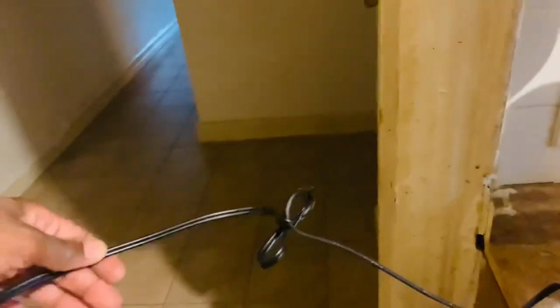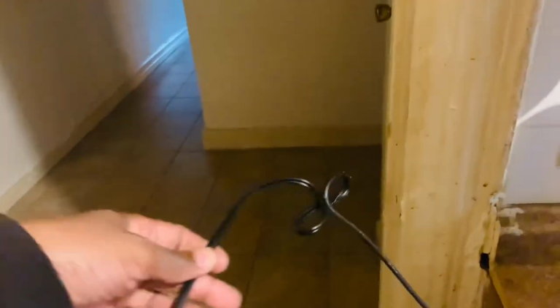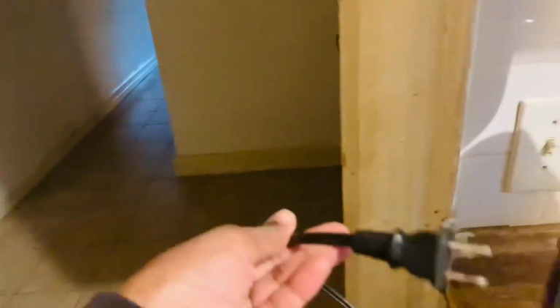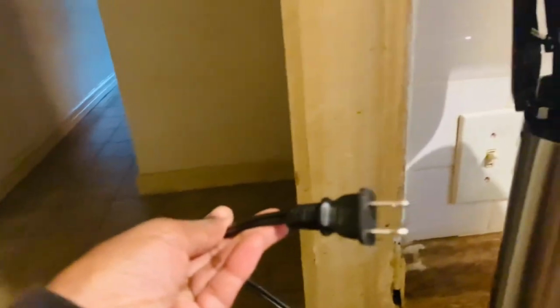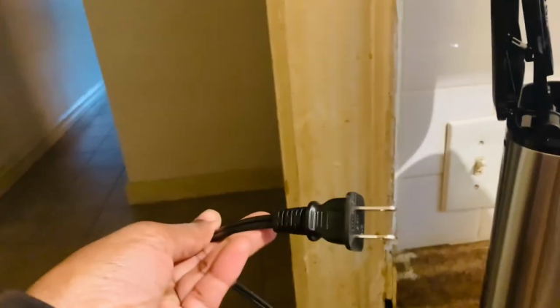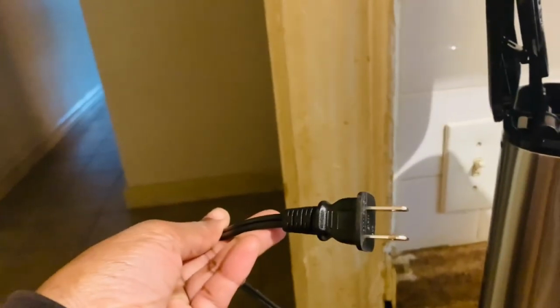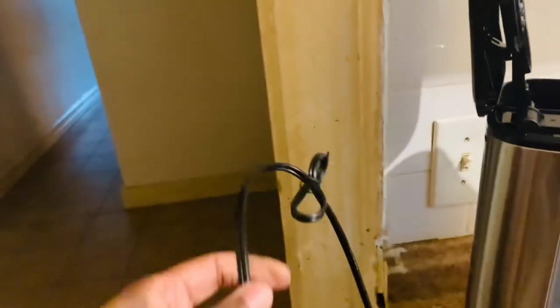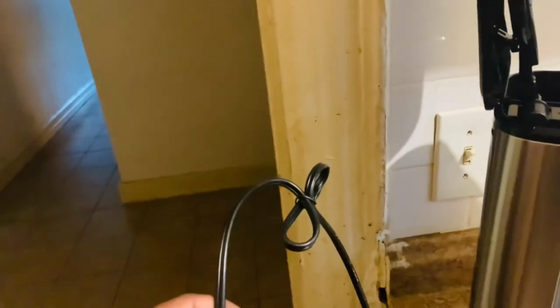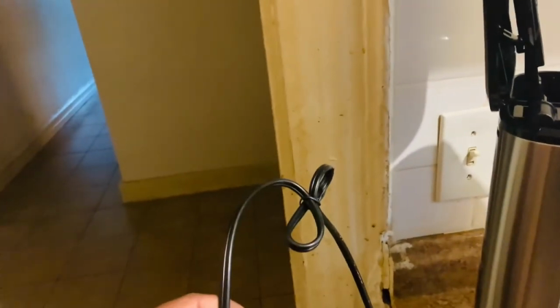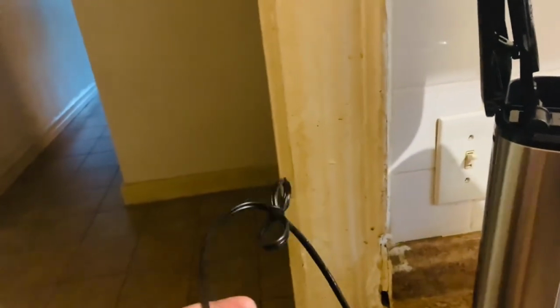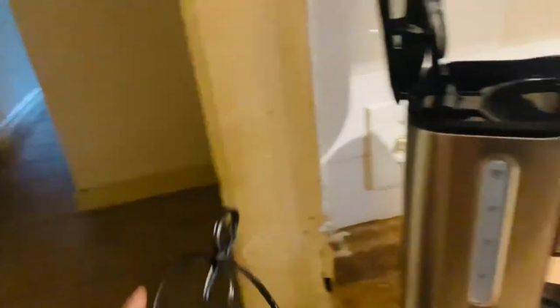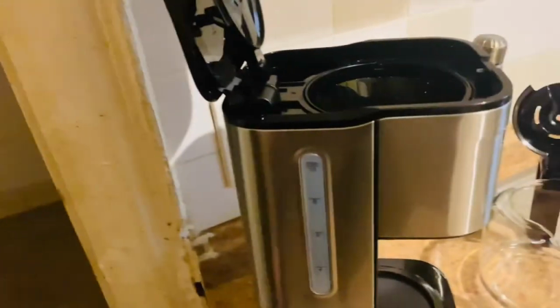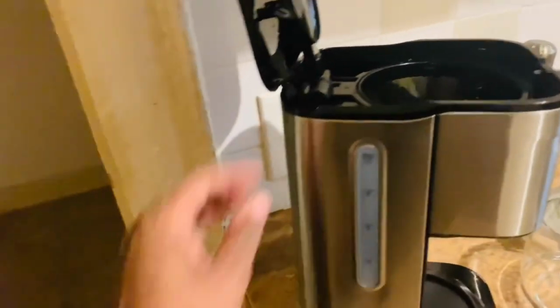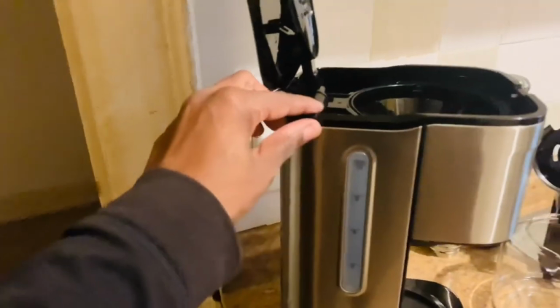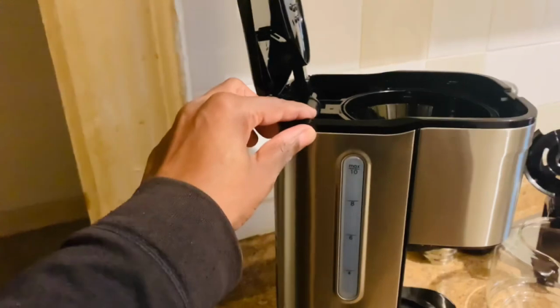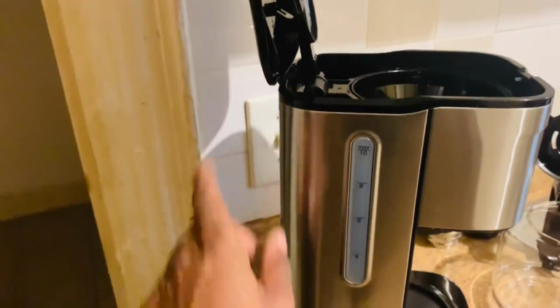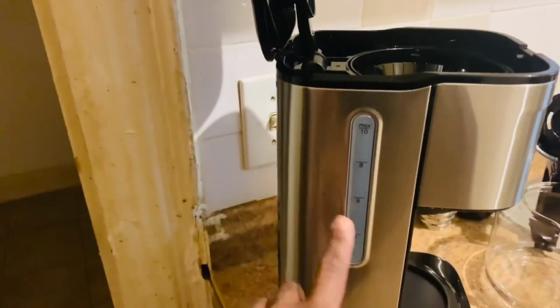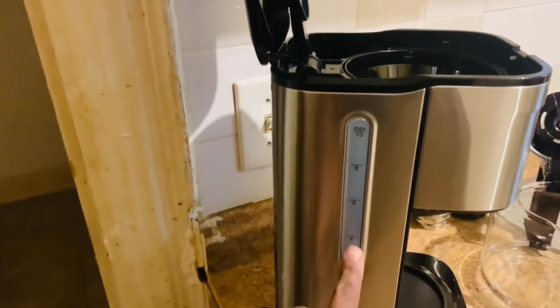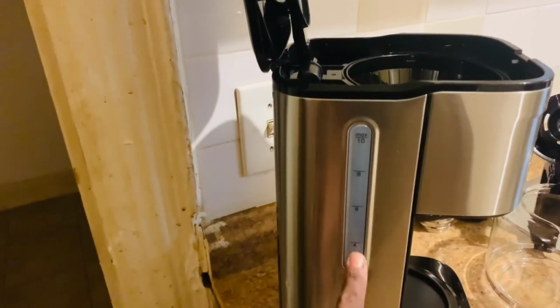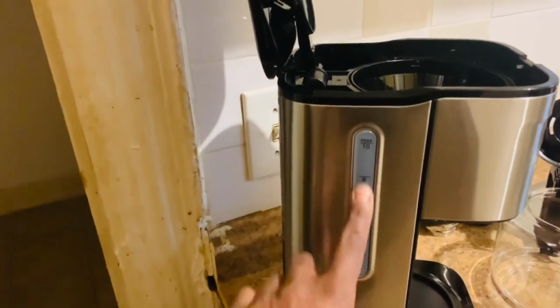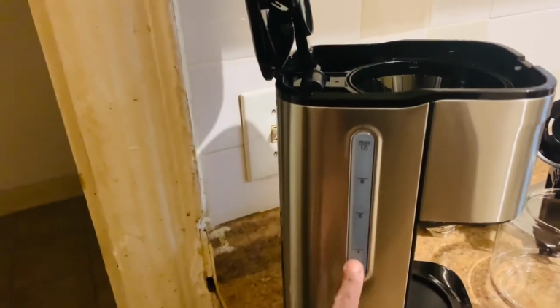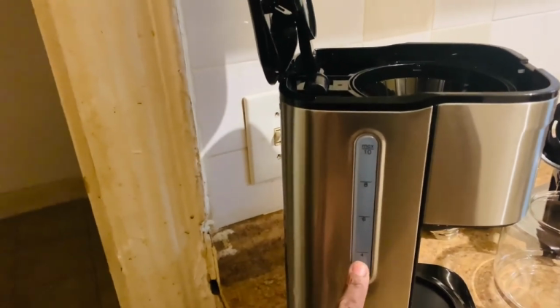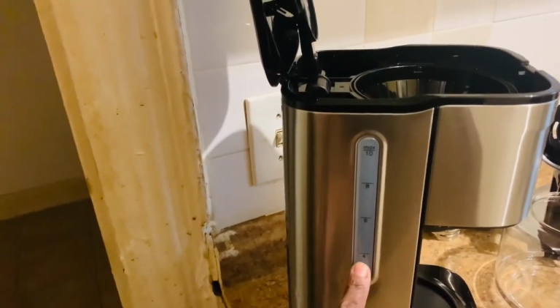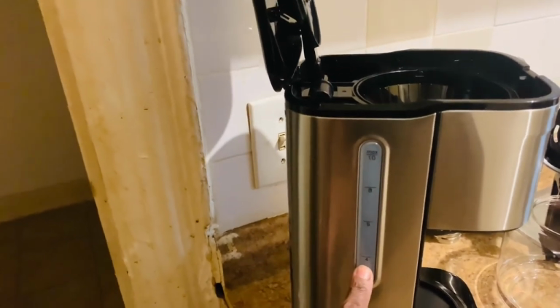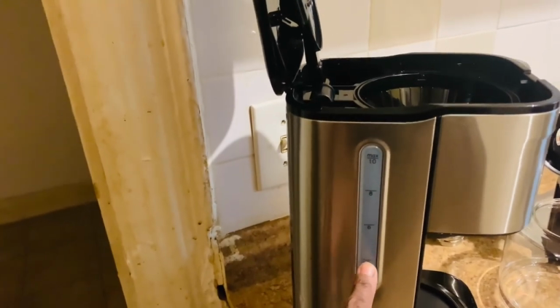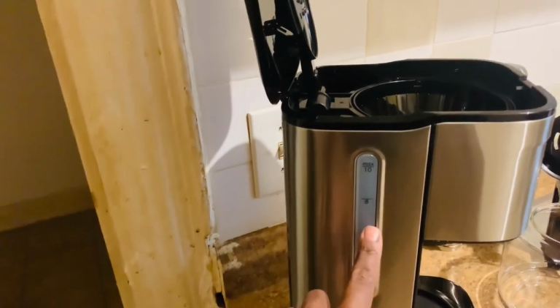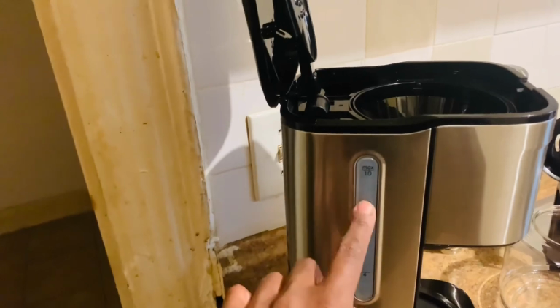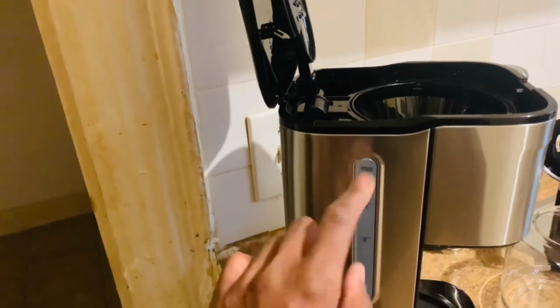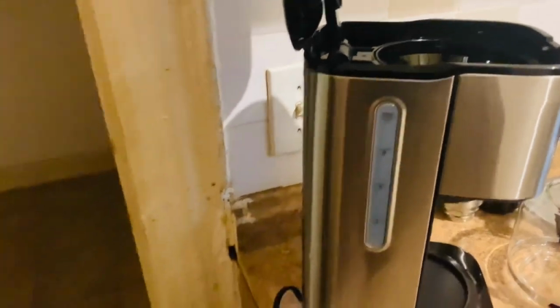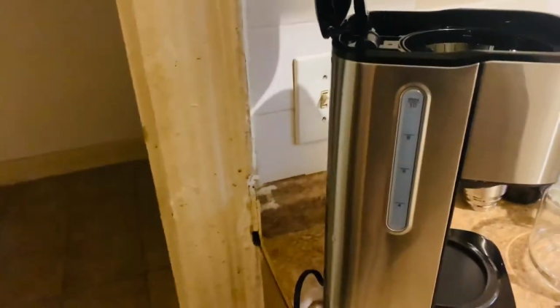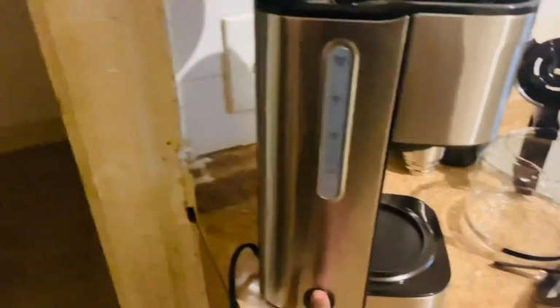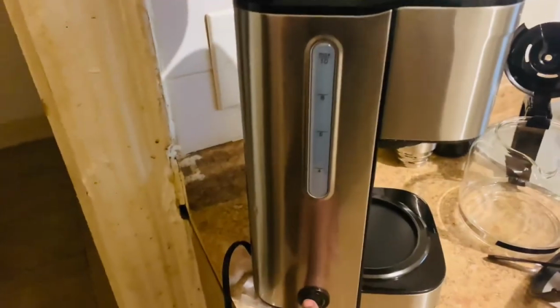This comes with a six-foot cord with a grounded plug. On the side there's a water level indicator showing four, six, eight, and ten cups, along with a power button.